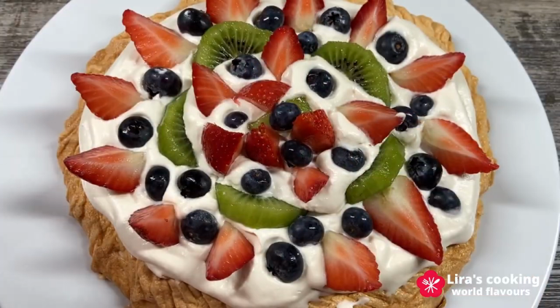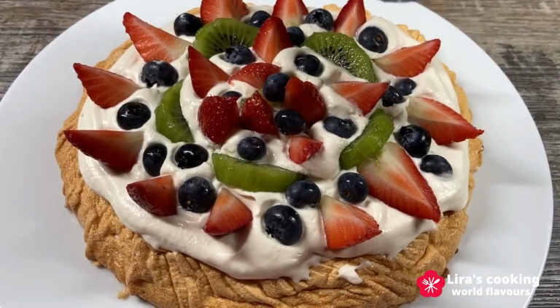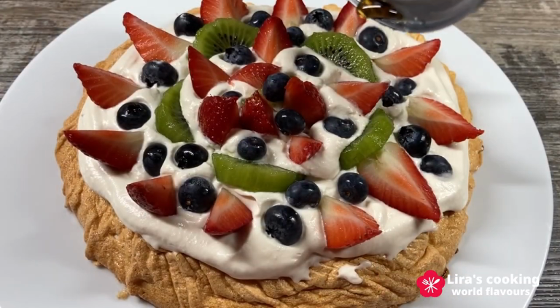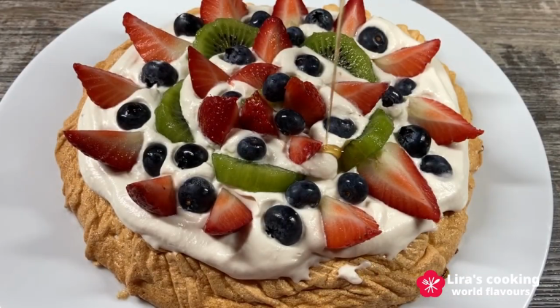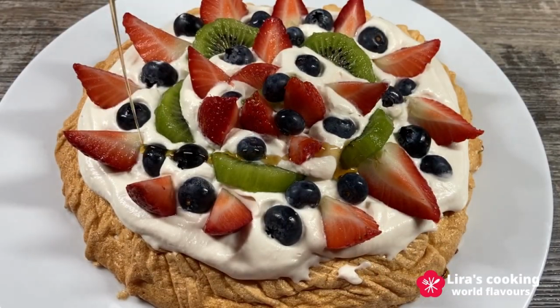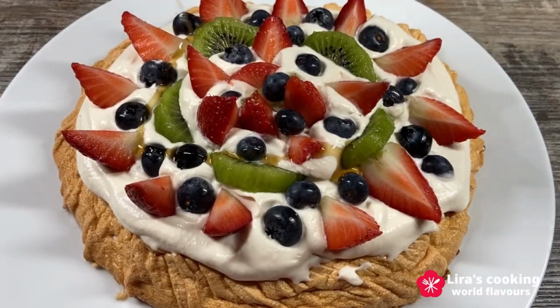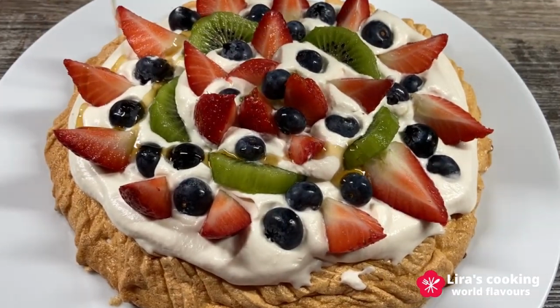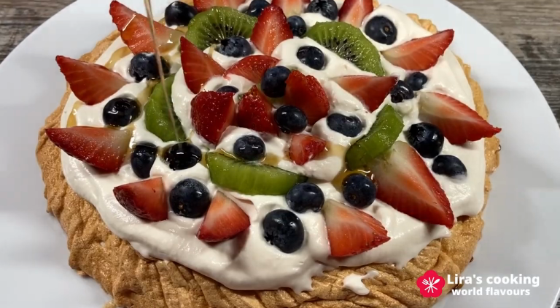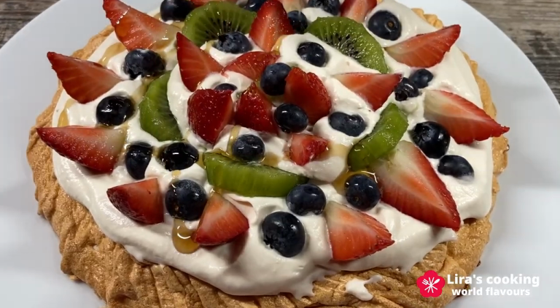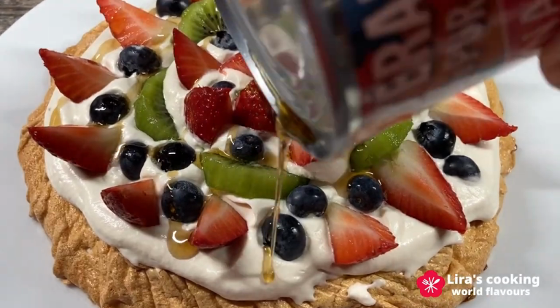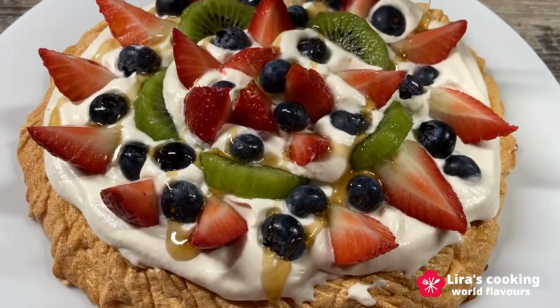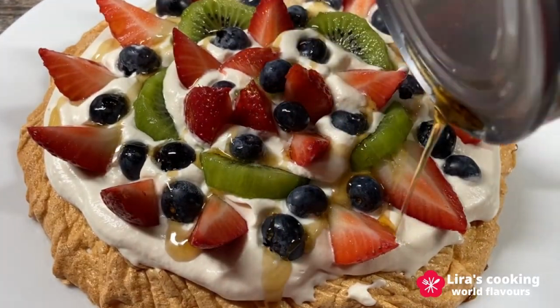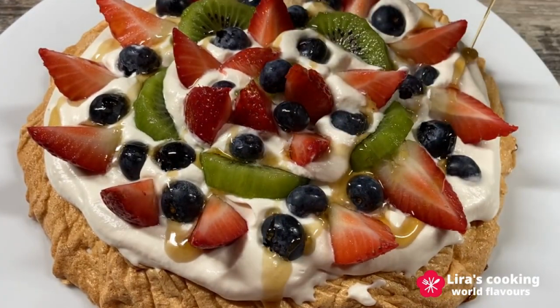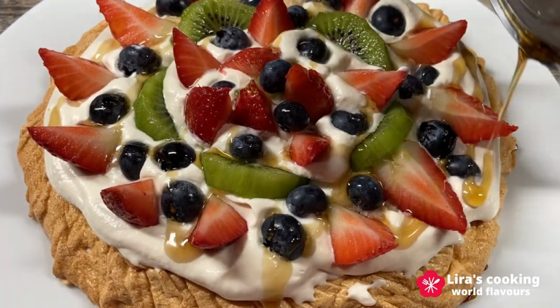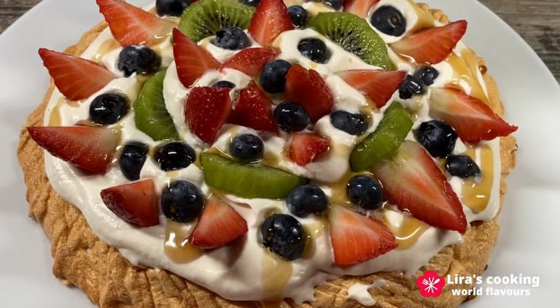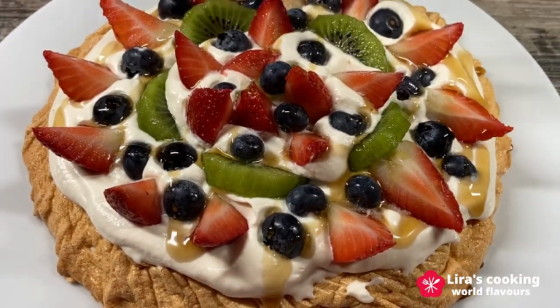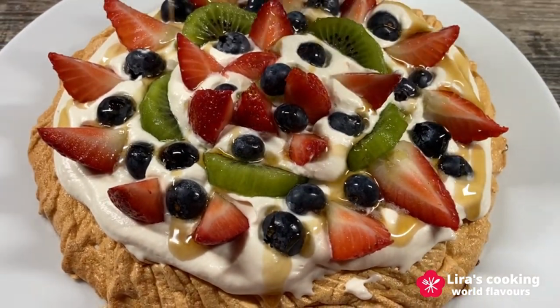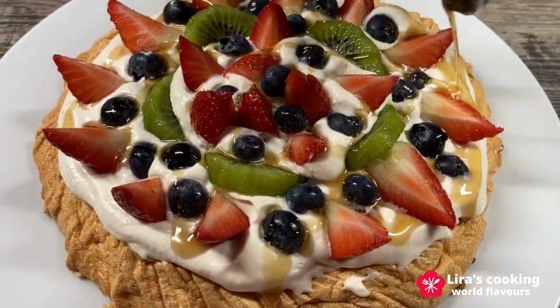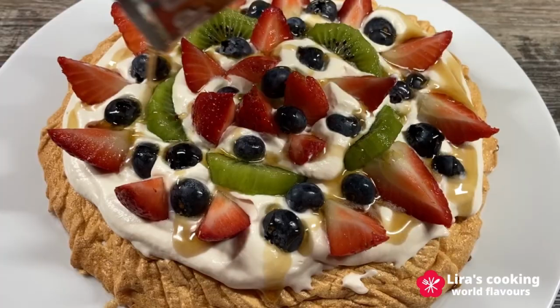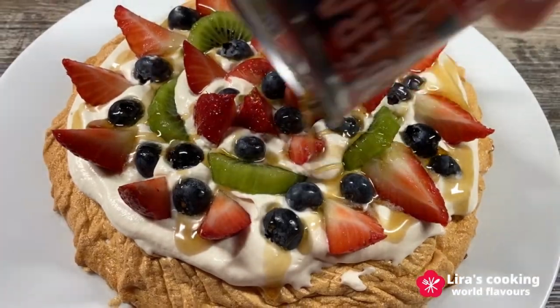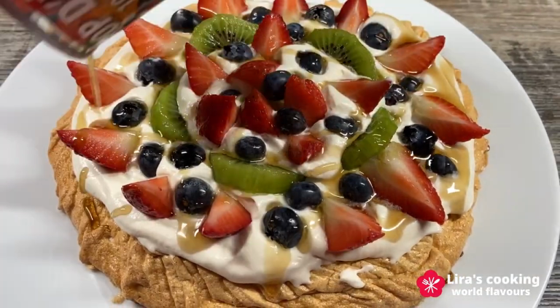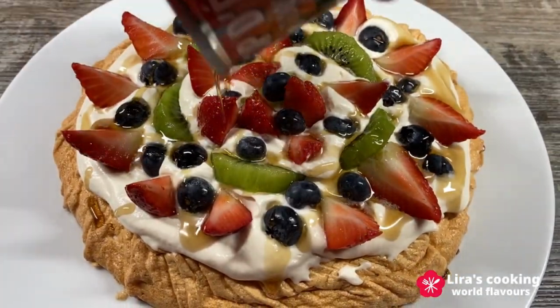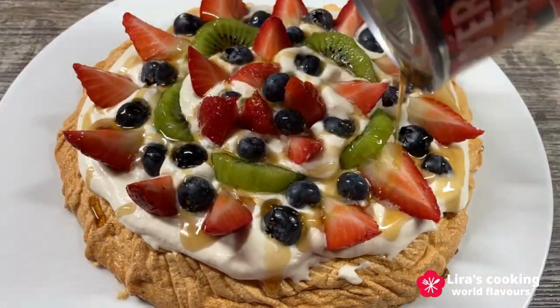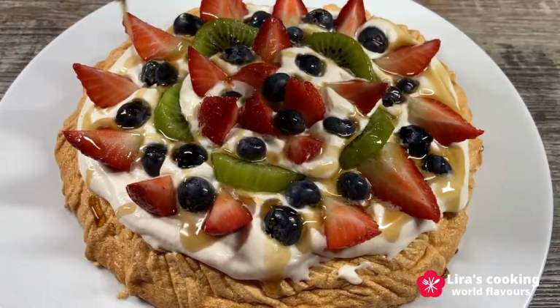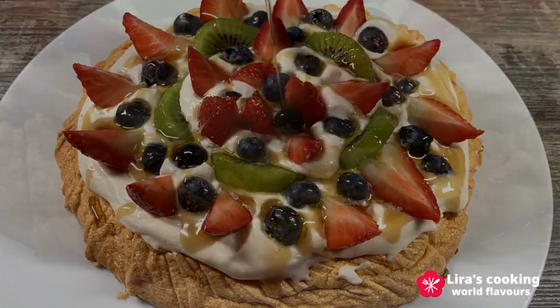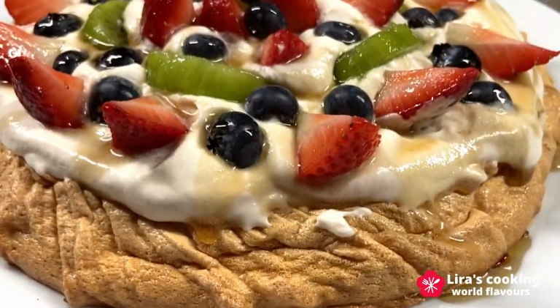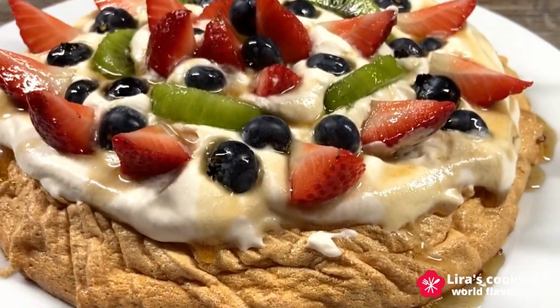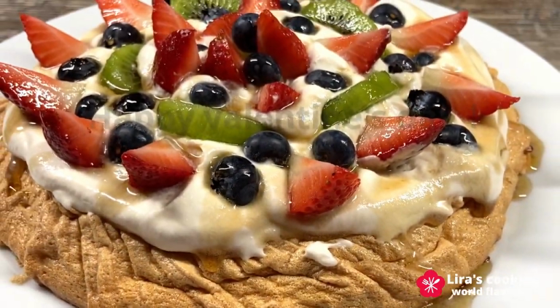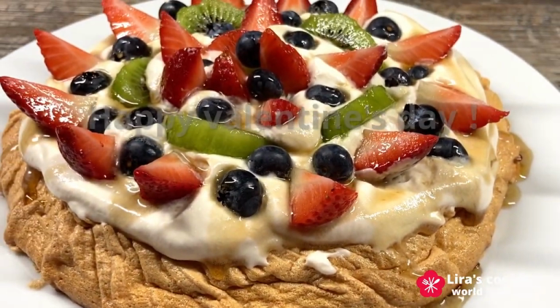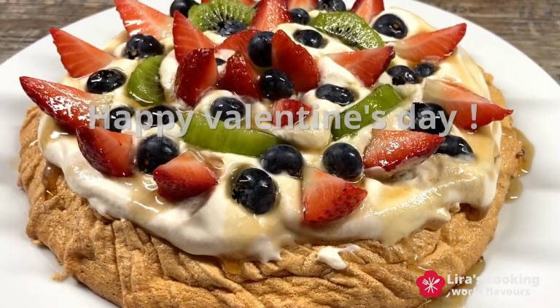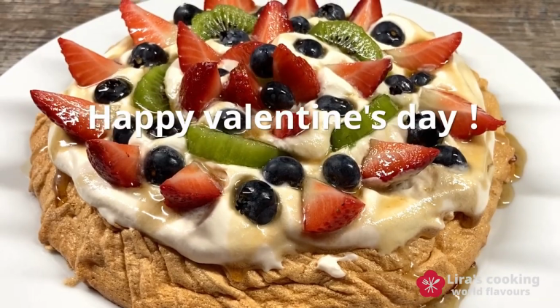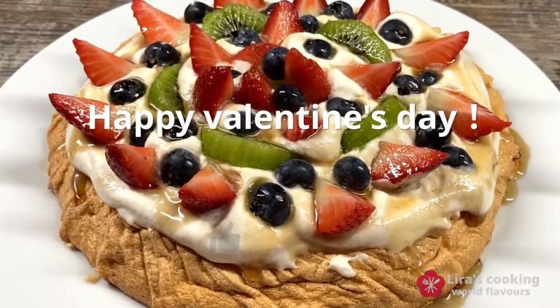Drizzle generously with the maple syrup, and there you have it — a homemade romantic pavlova cake, perfect for your Valentine's Day celebration. Happy Valentine's Day and enjoy!